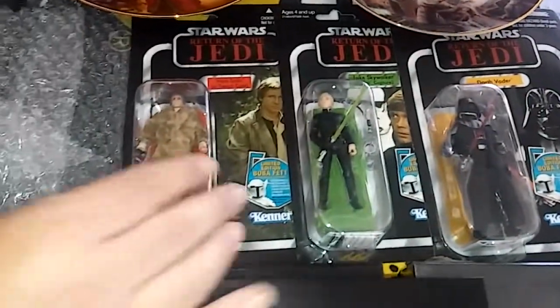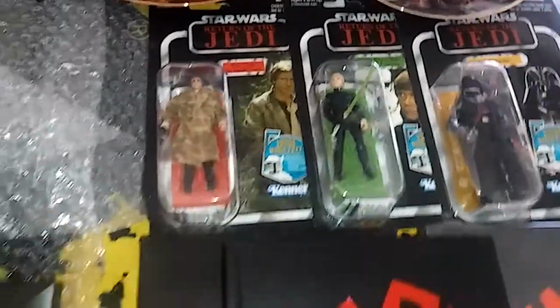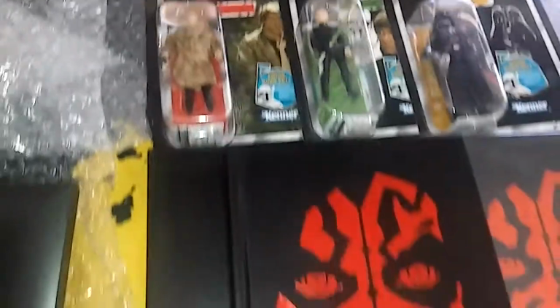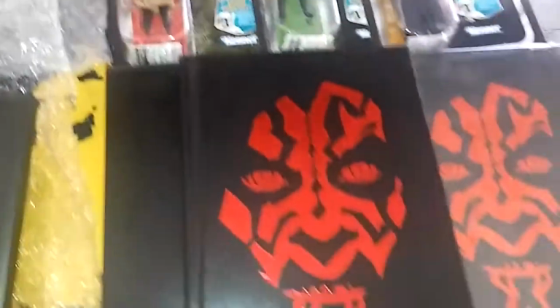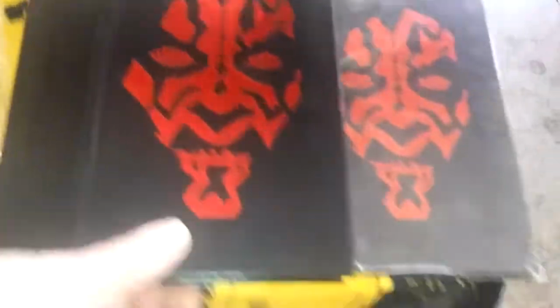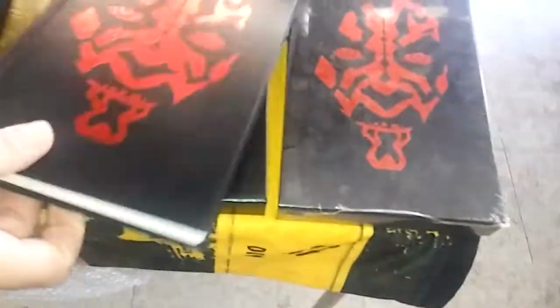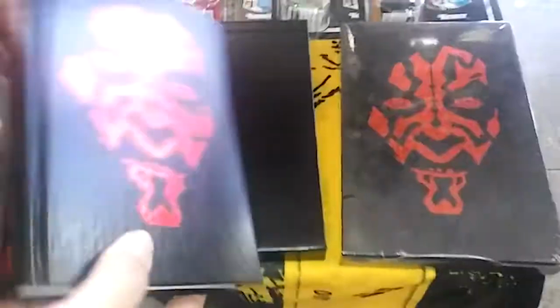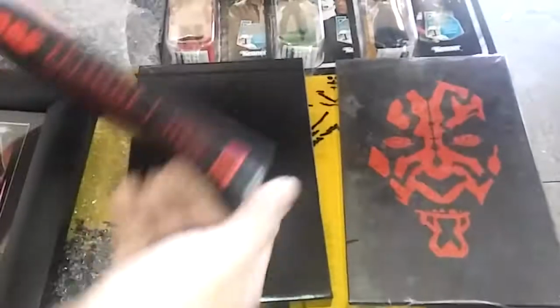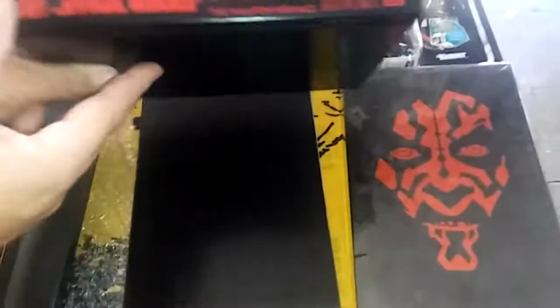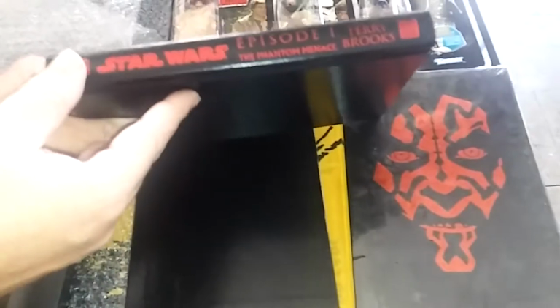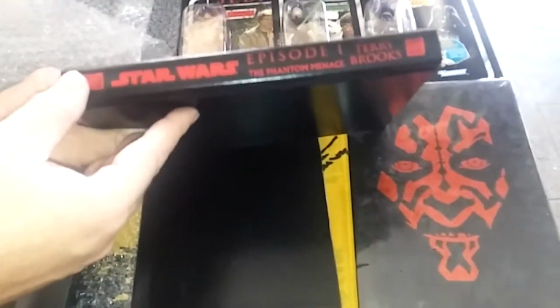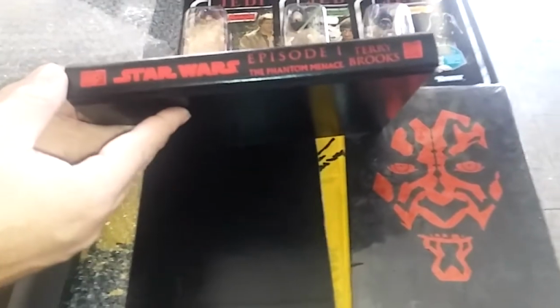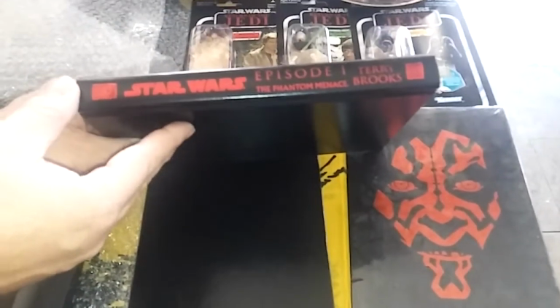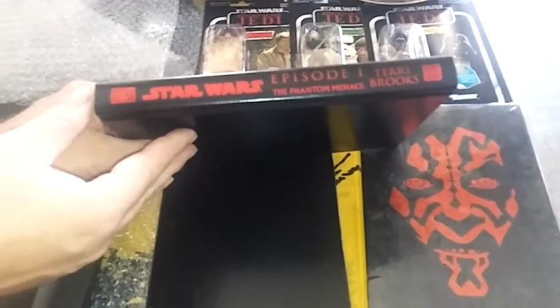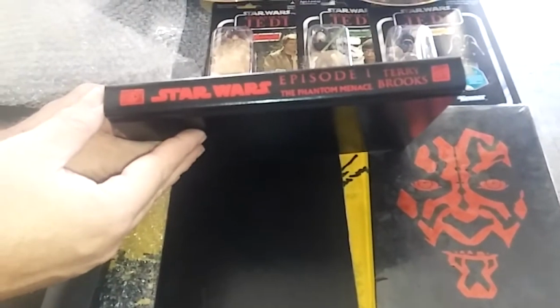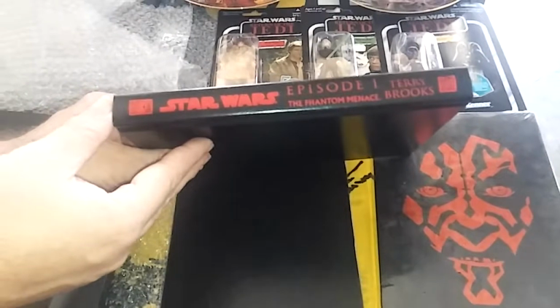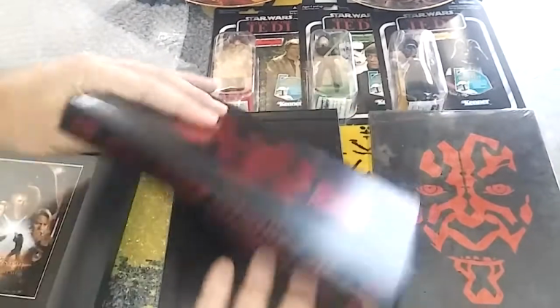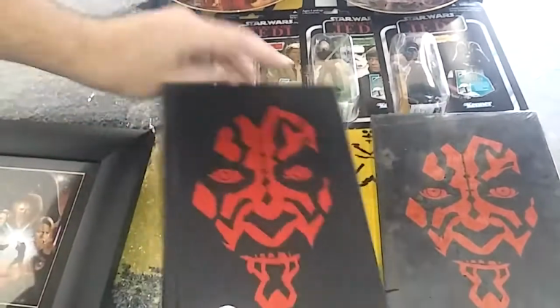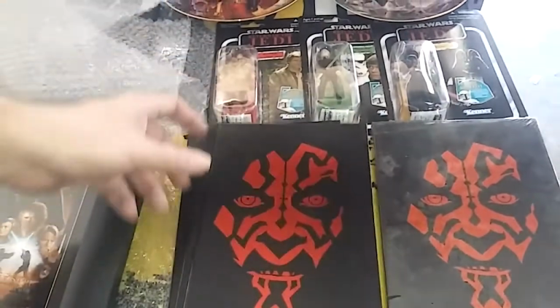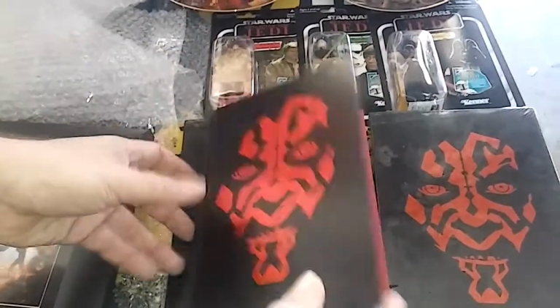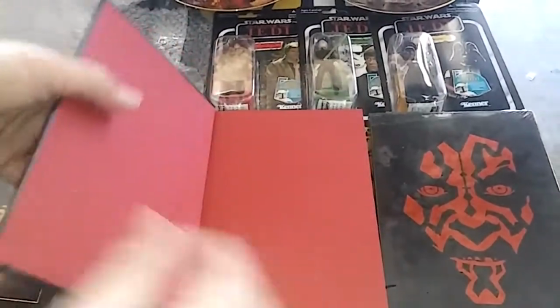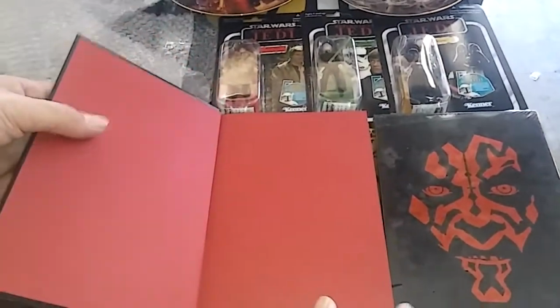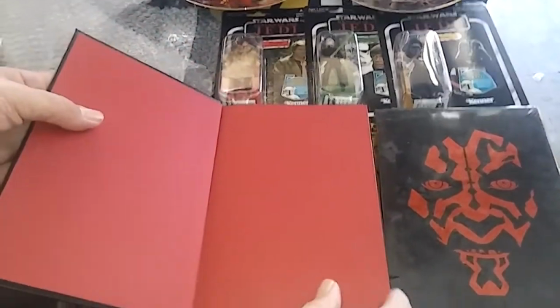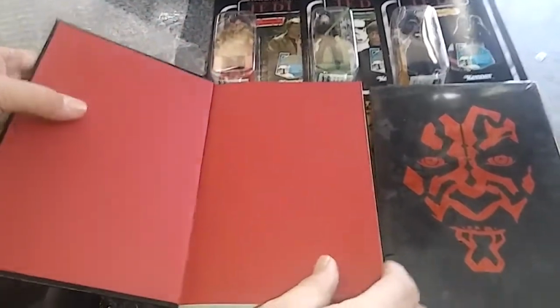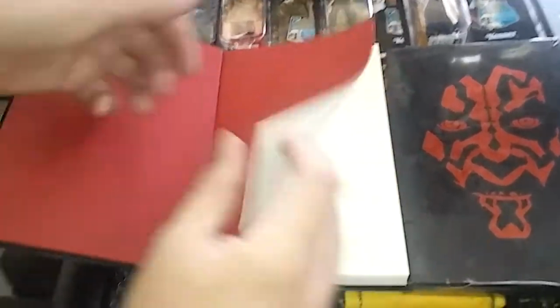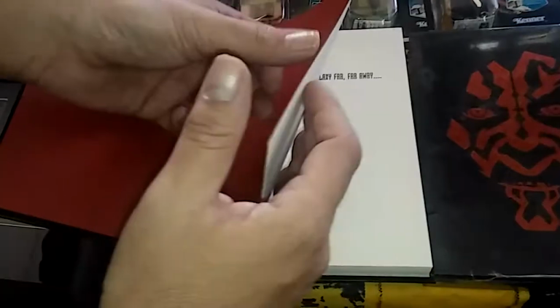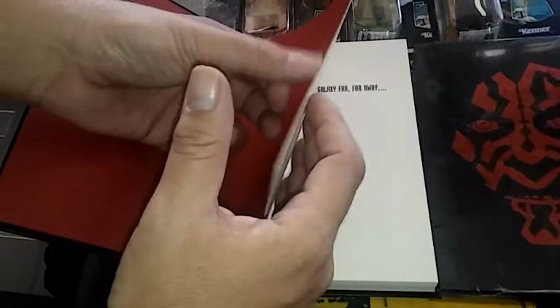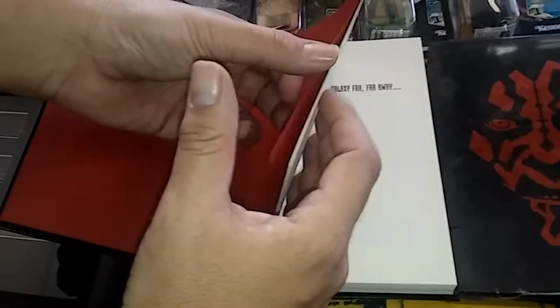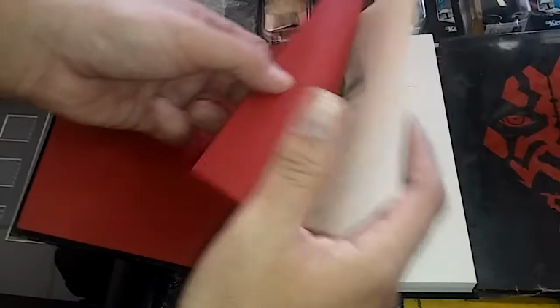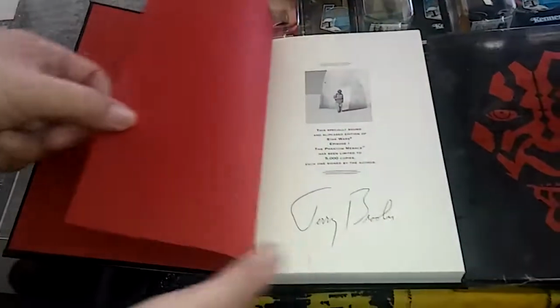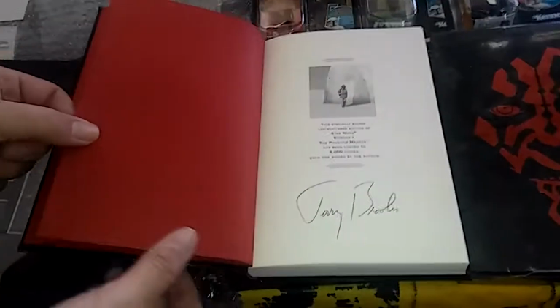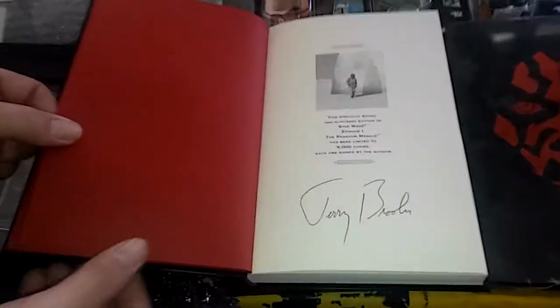Last, we've got two of the Episode One Terry Brooks books signed by him, and they're limited to 500 copies. One is sealed and one isn't sealed.